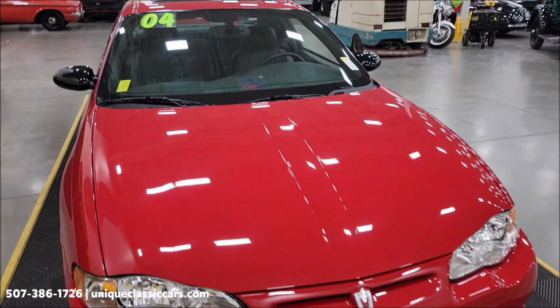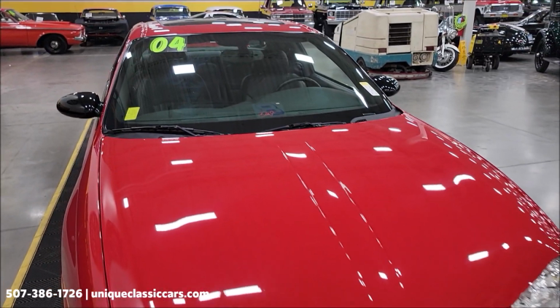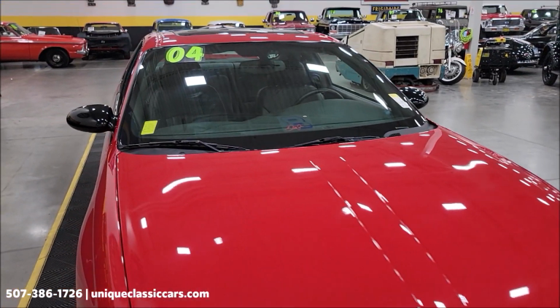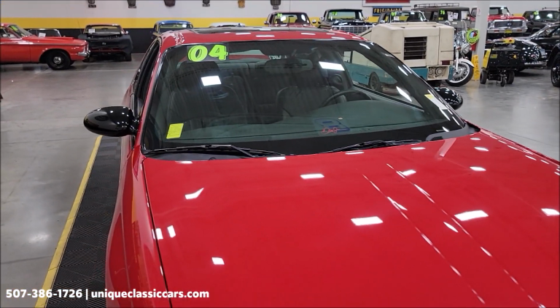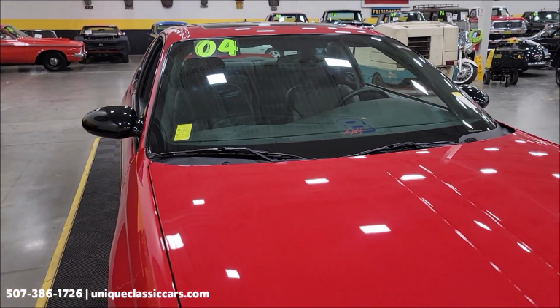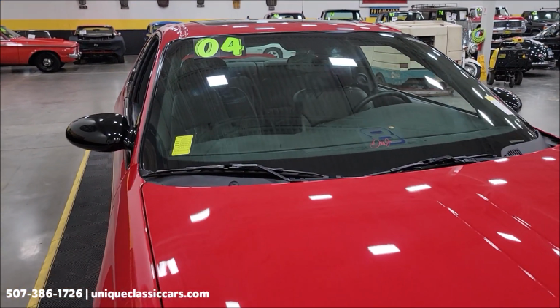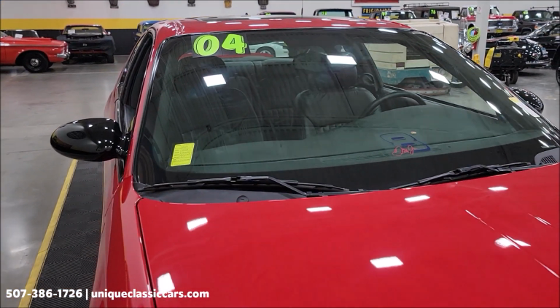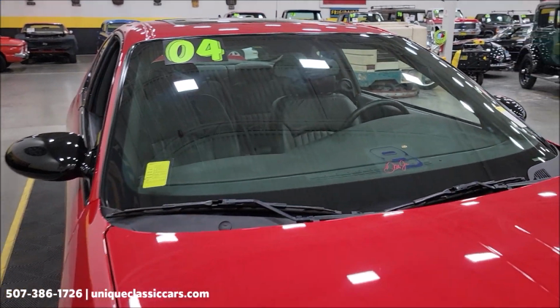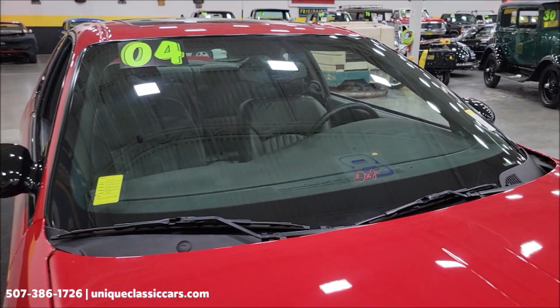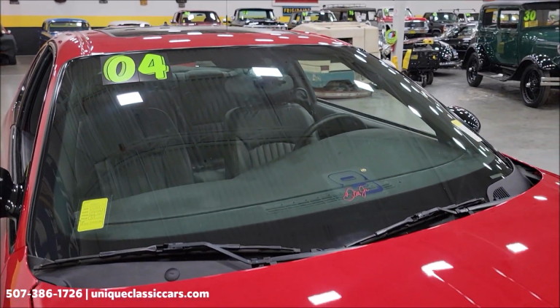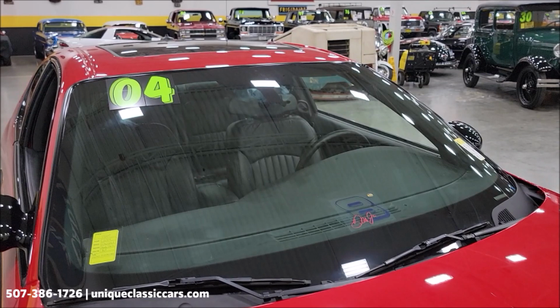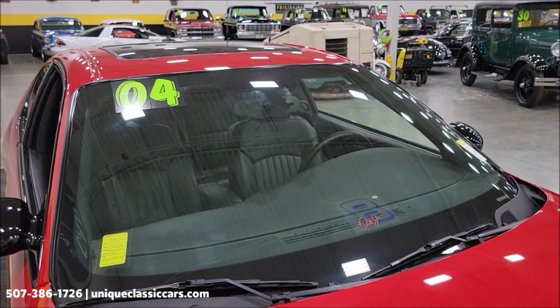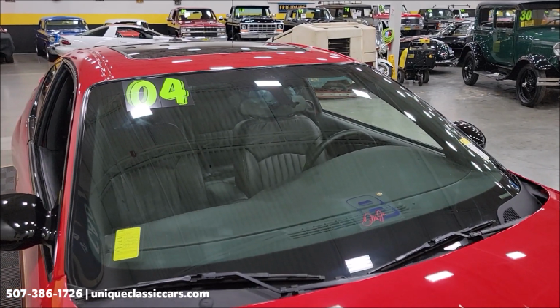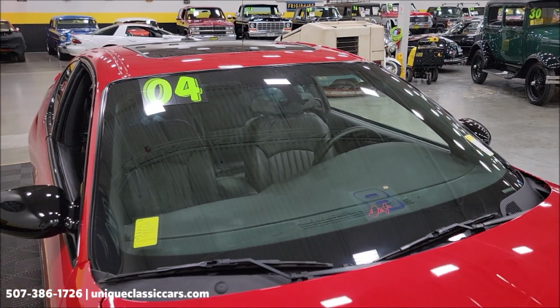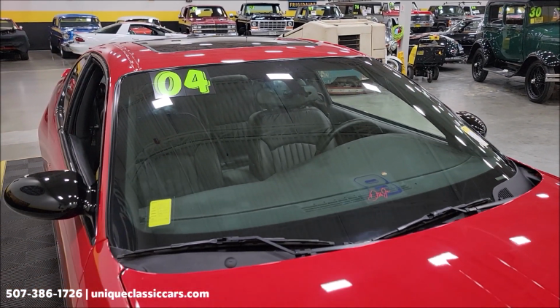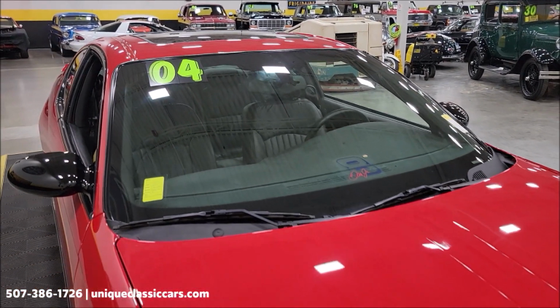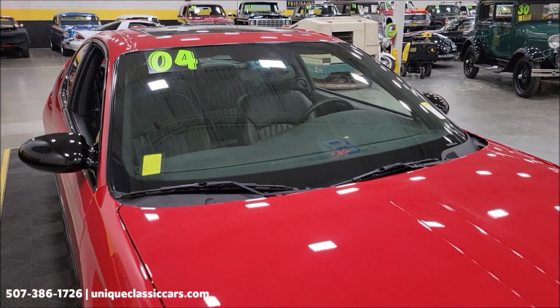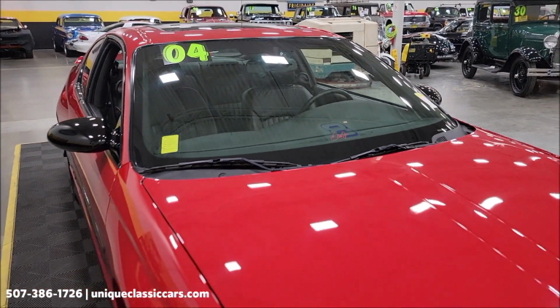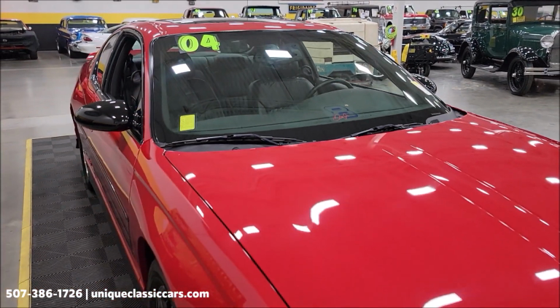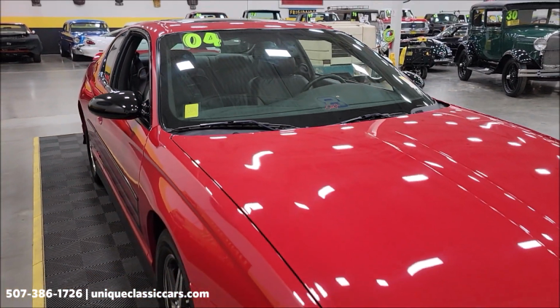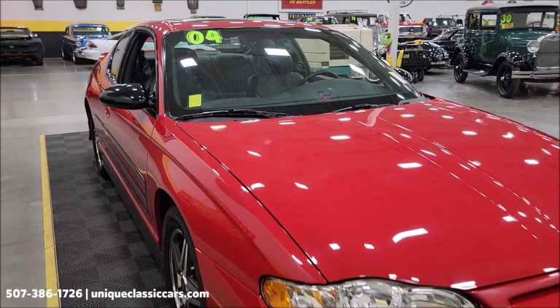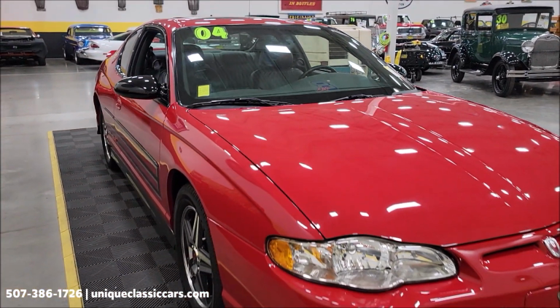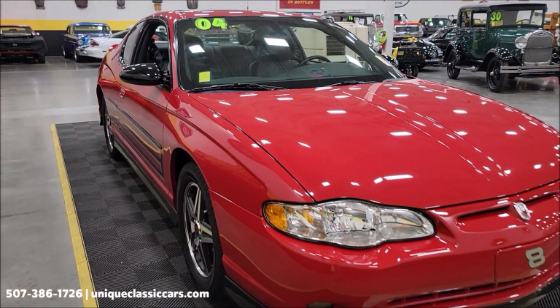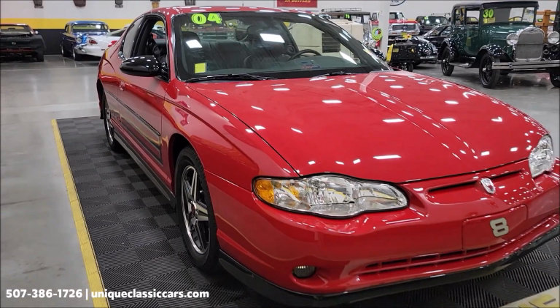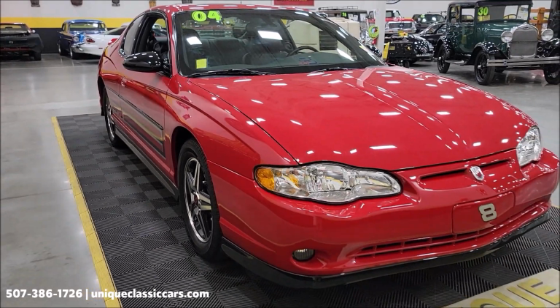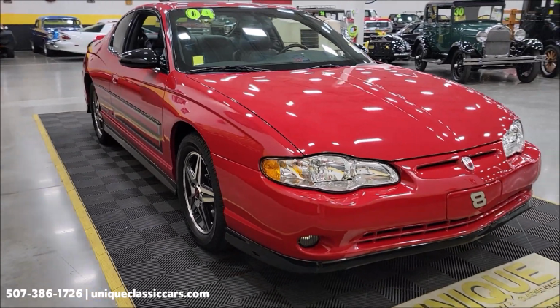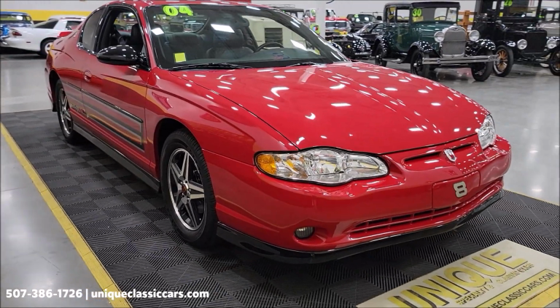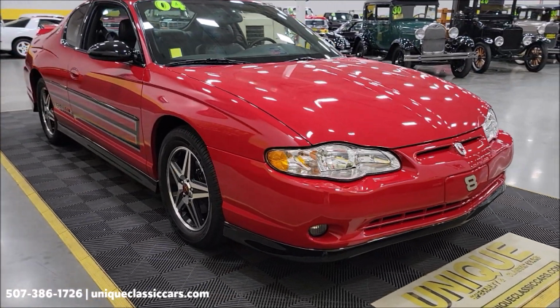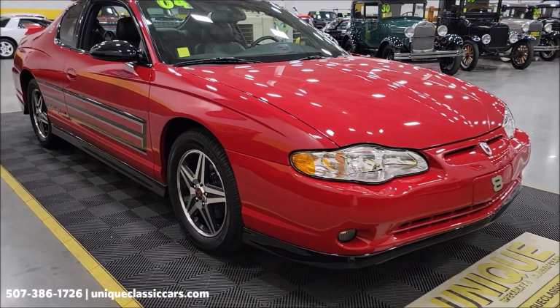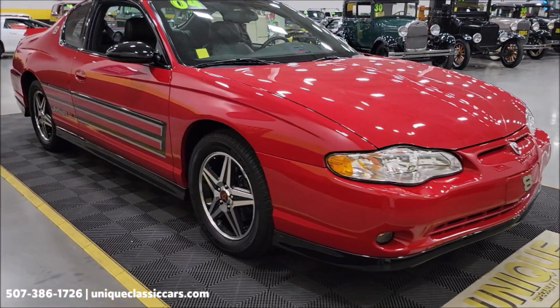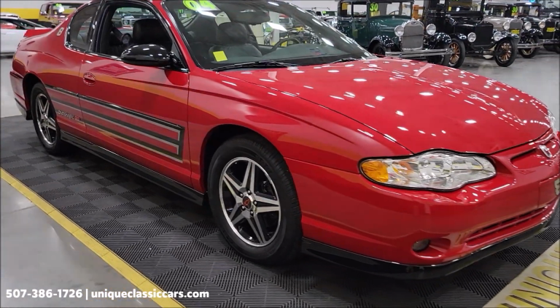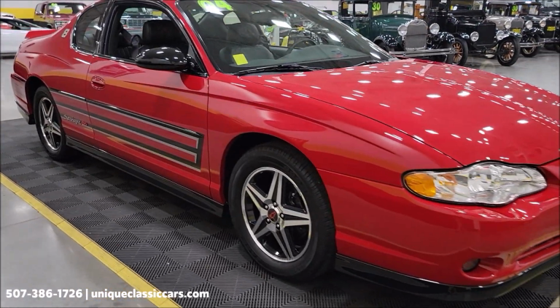This vehicle will come with a three-month, 500-mile warranty protection plan, just so you know. That may be extendable out to 10 years. Consult with your sales associate when you call in — you can do that at 507-386-1726.